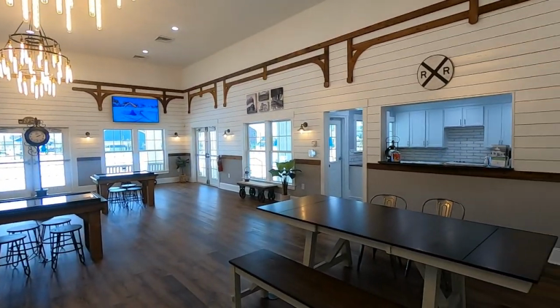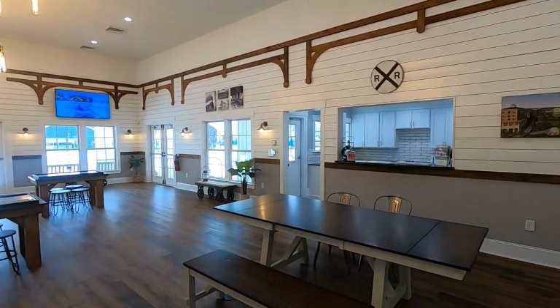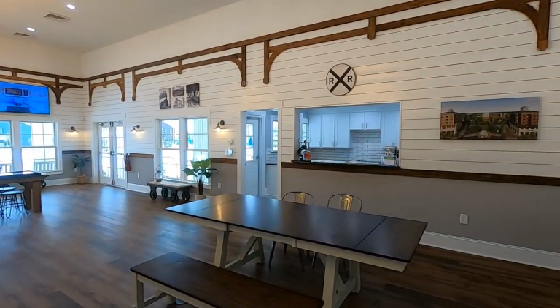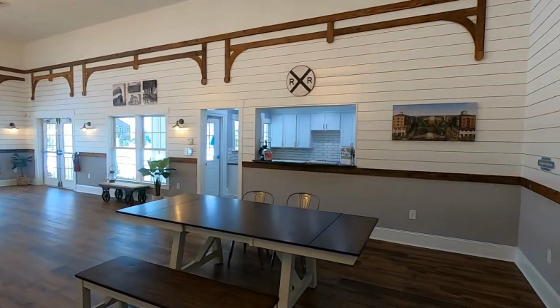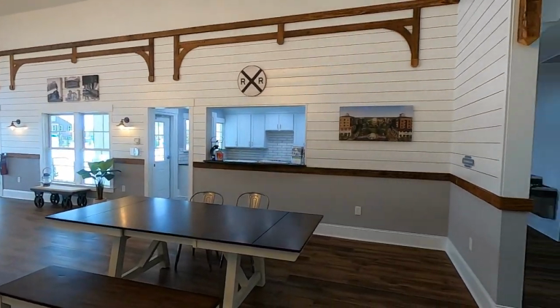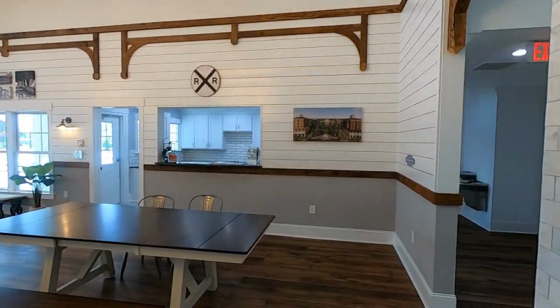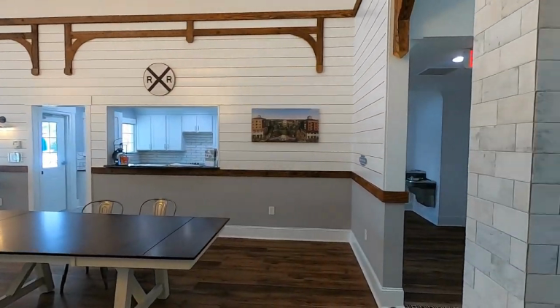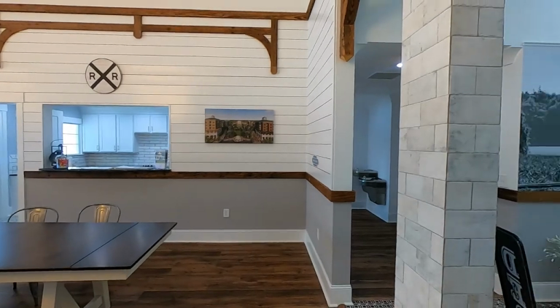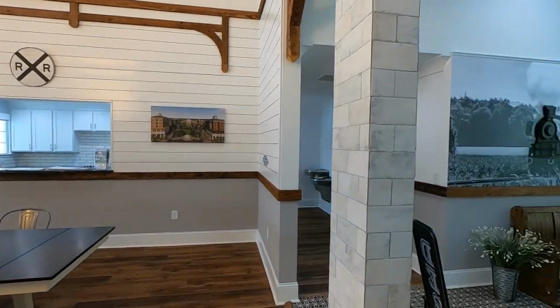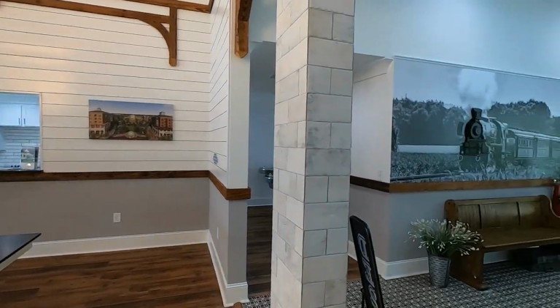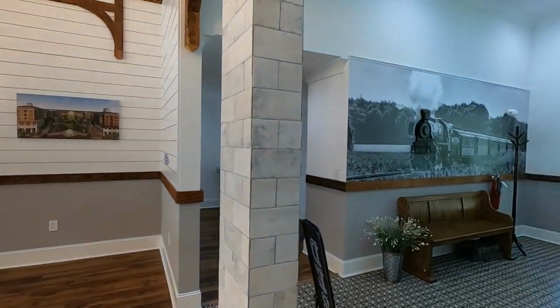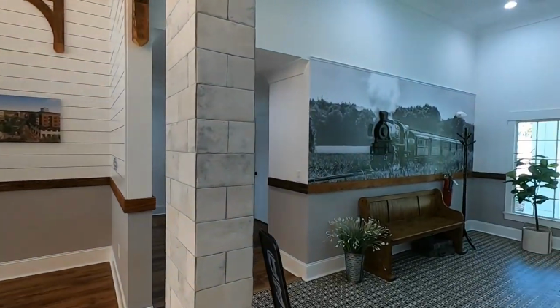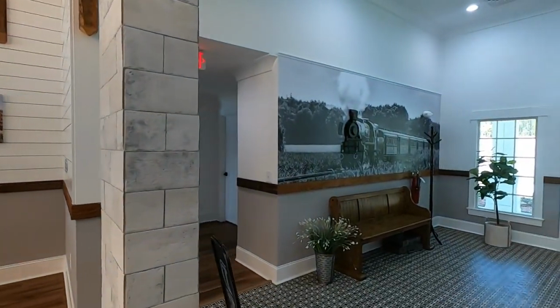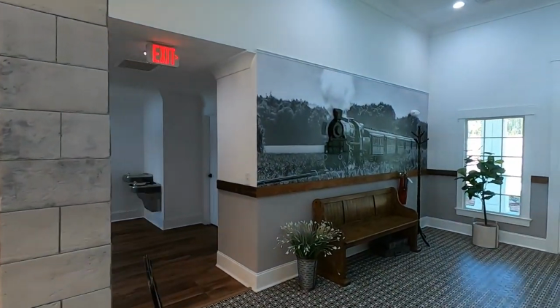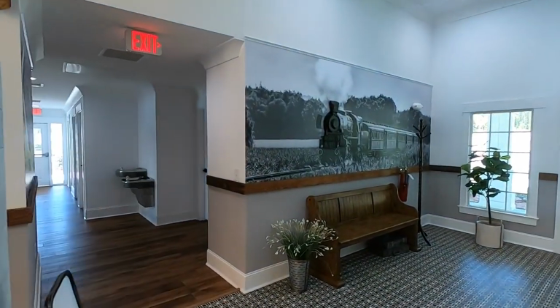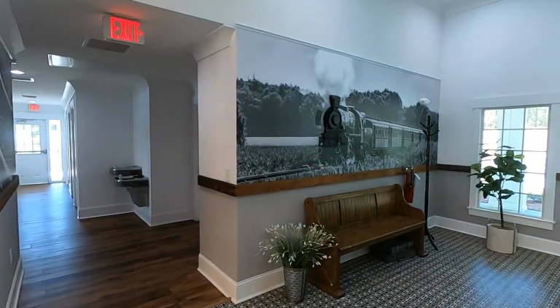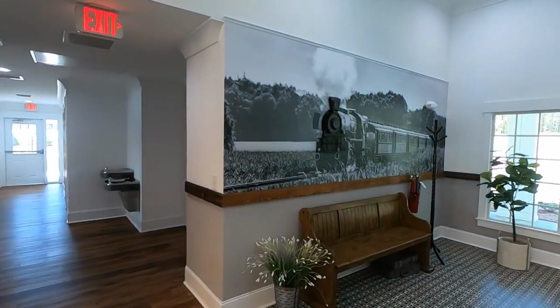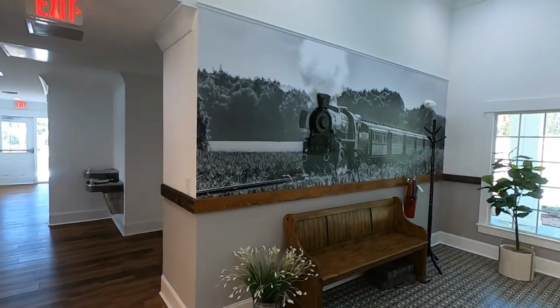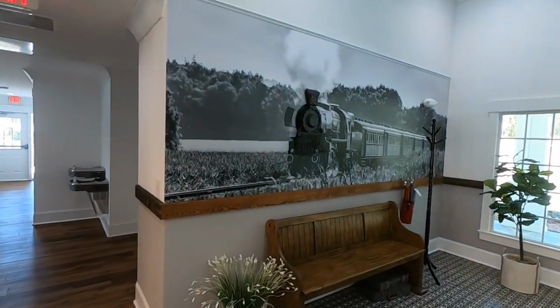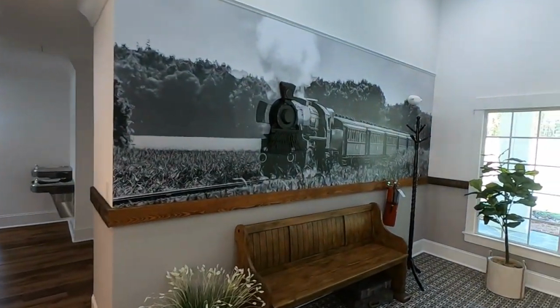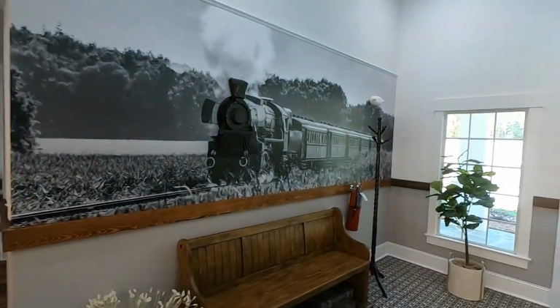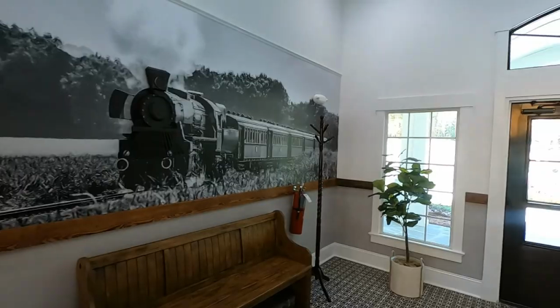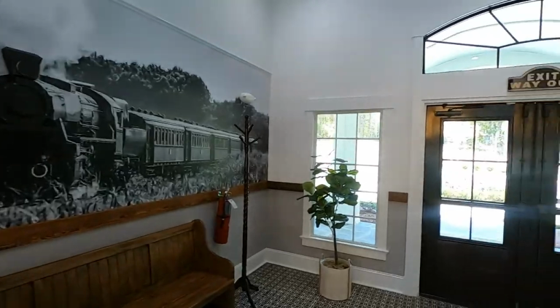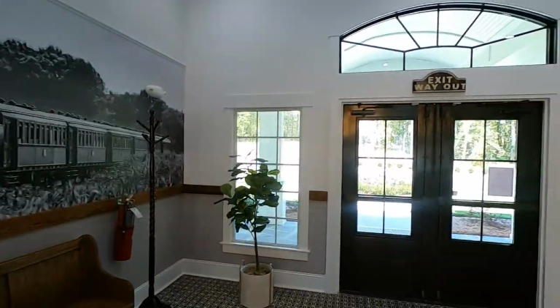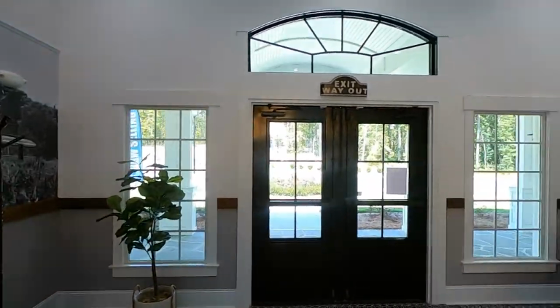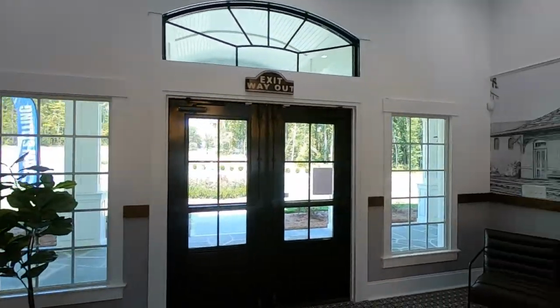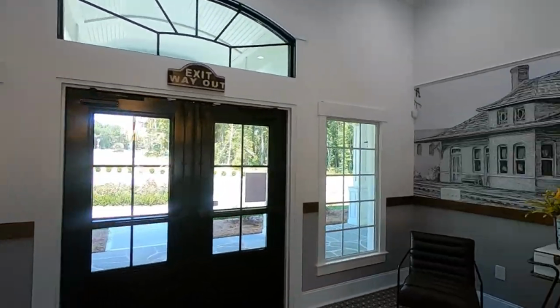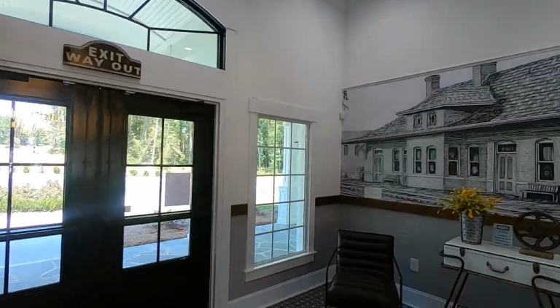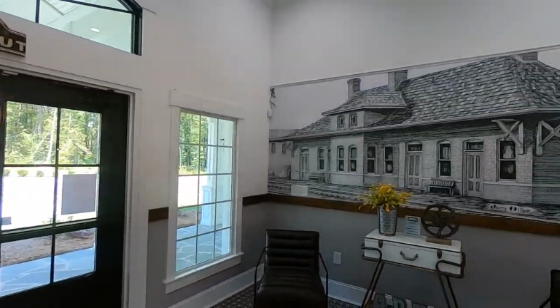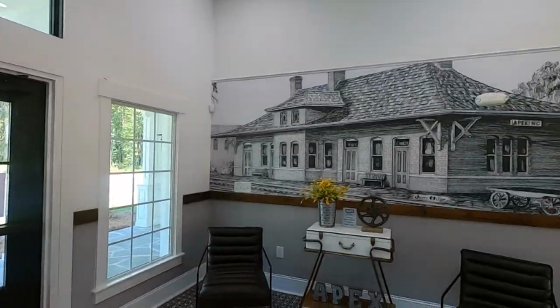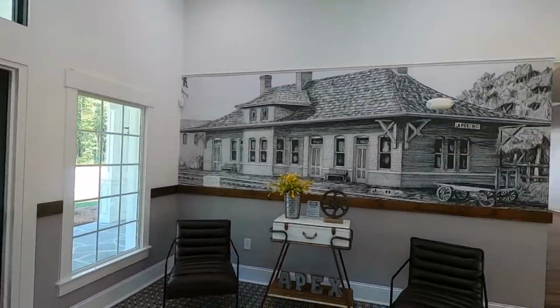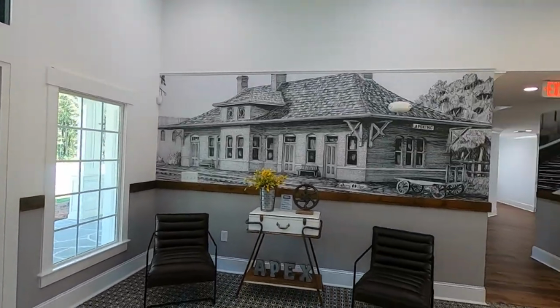When it opens to the residents, there will be a full aerobics room, workout room with multi-station weight training, treadmills, and stationary bikes. For you card fans, two rooms will be available to reserve.